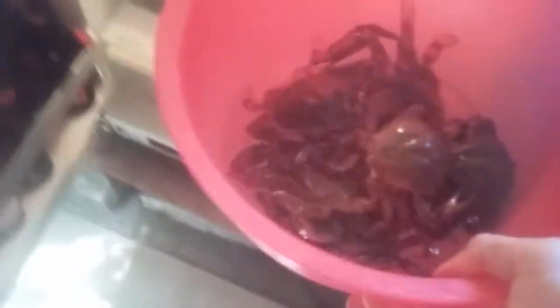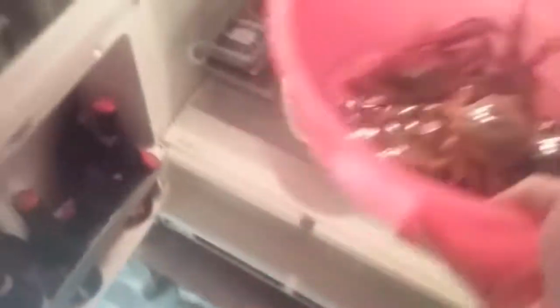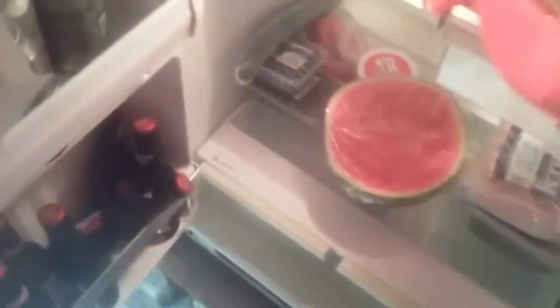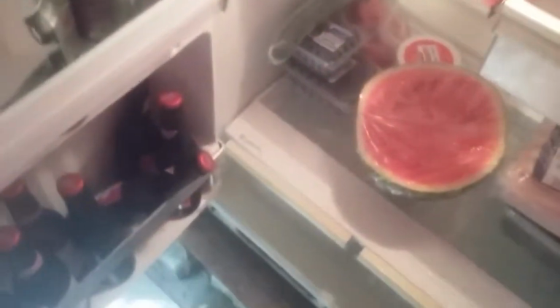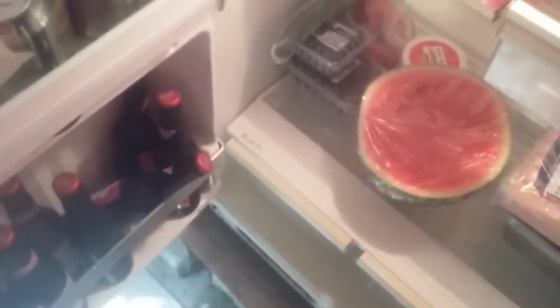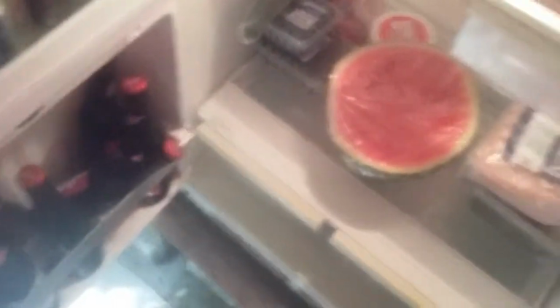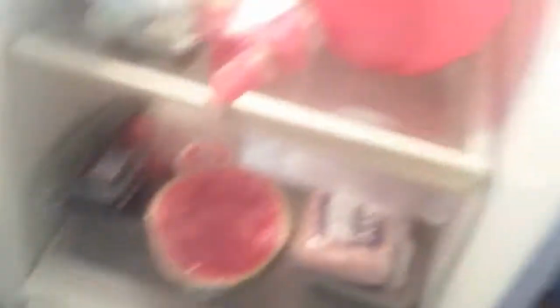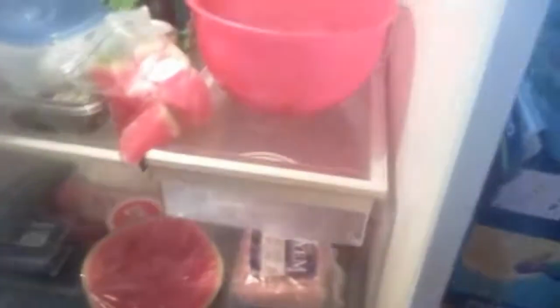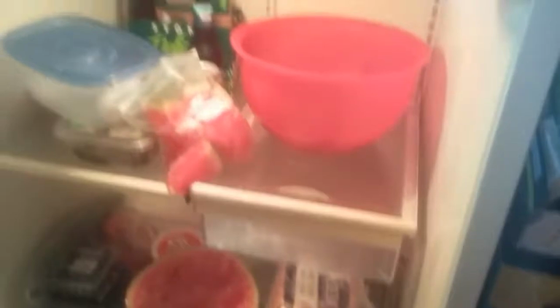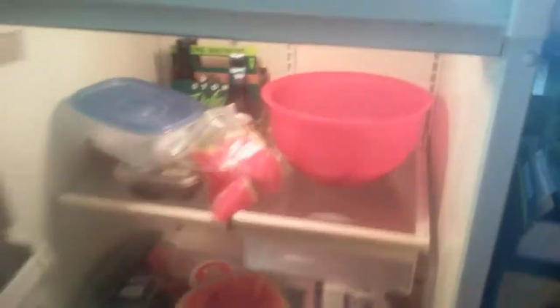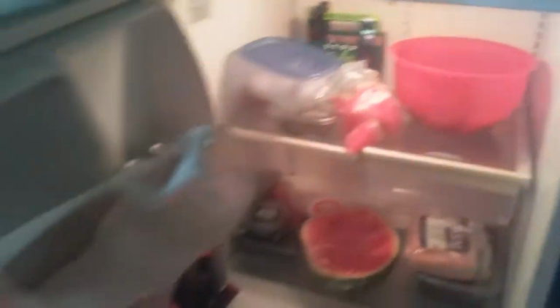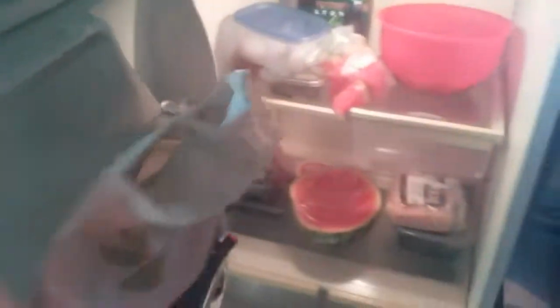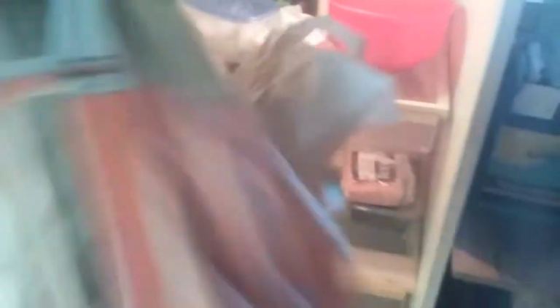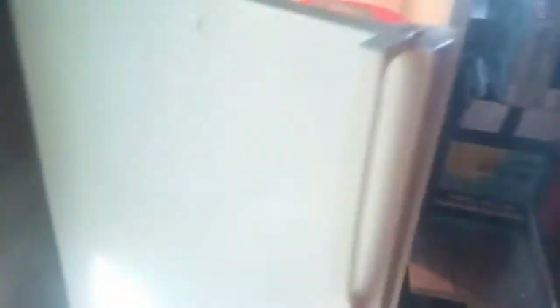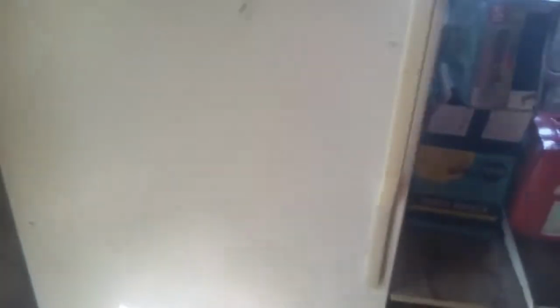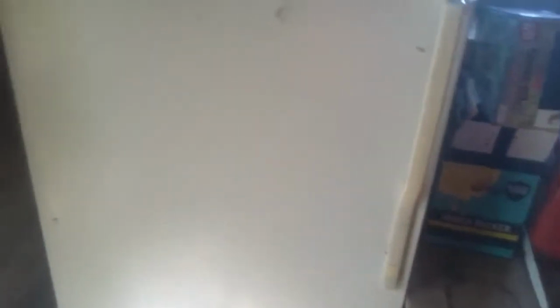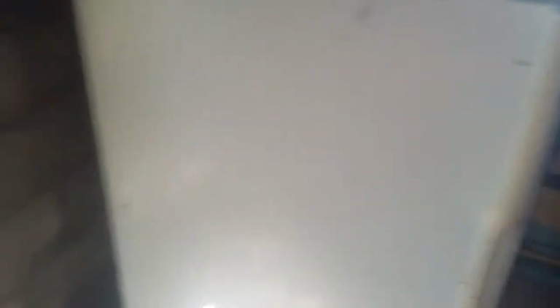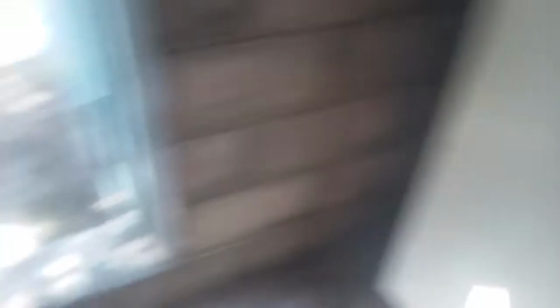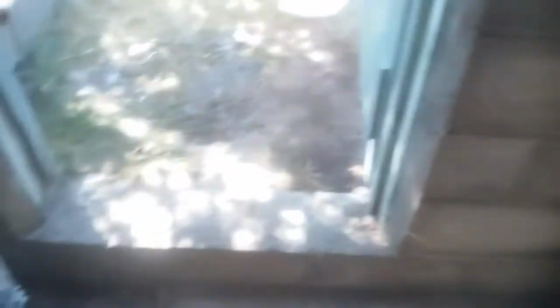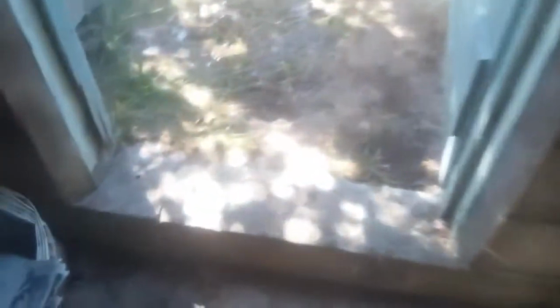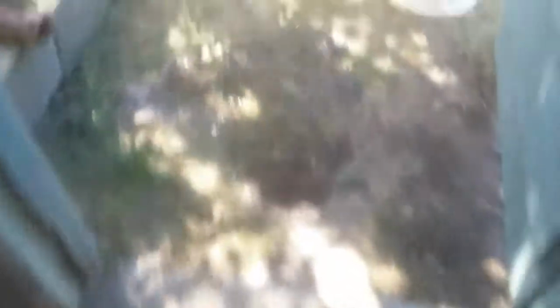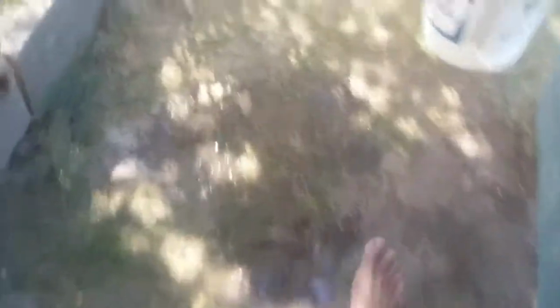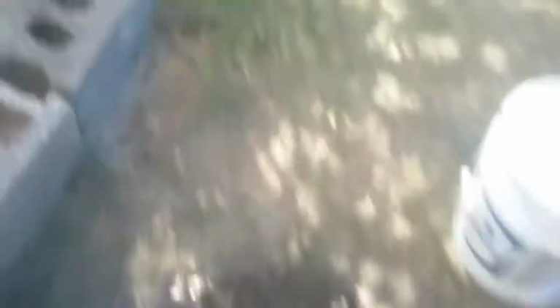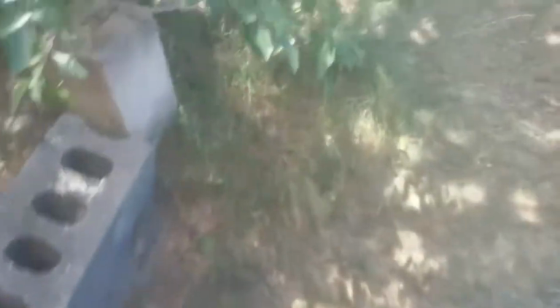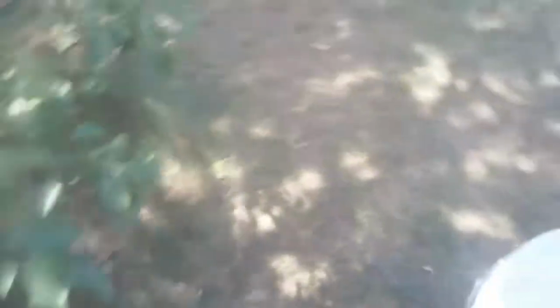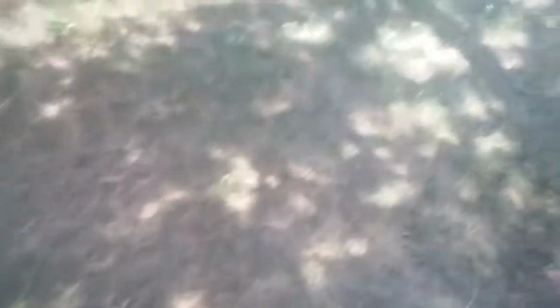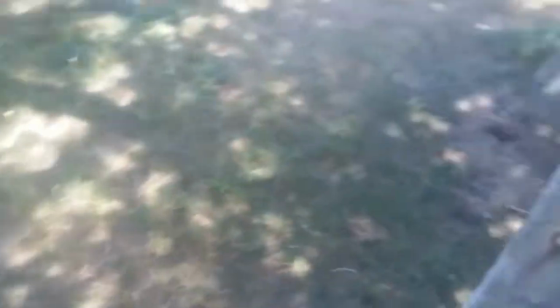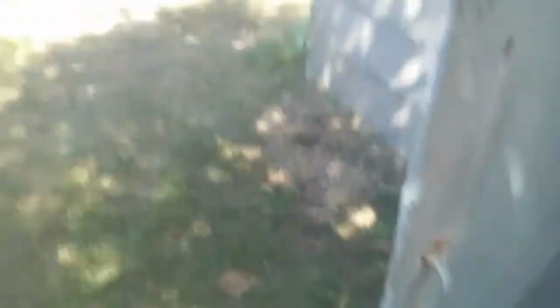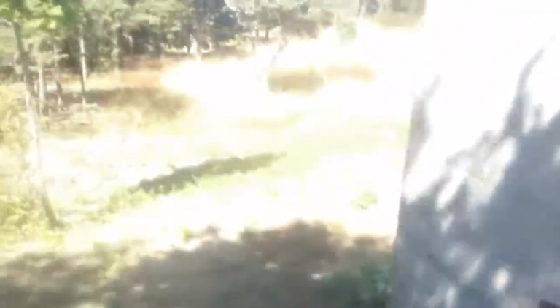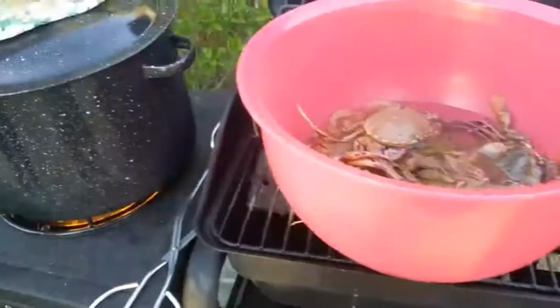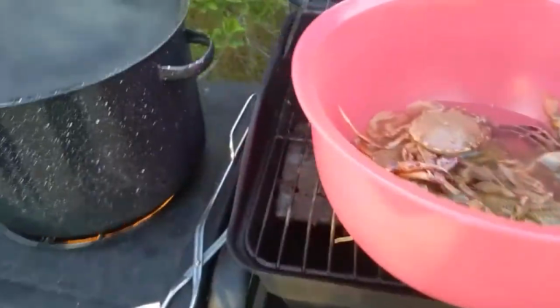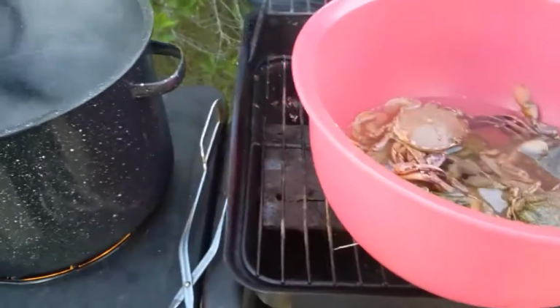I'm putting them in the refrigerator until dinnertime. Okay, put them in.